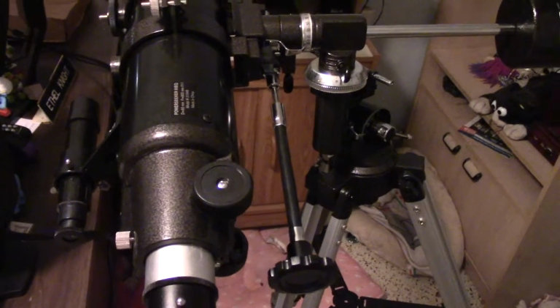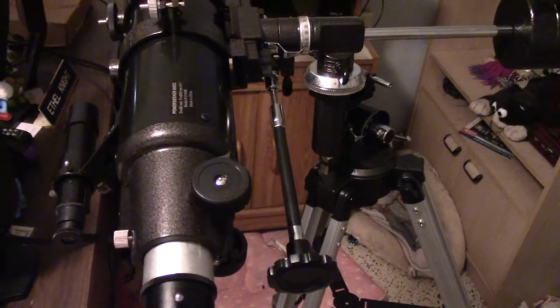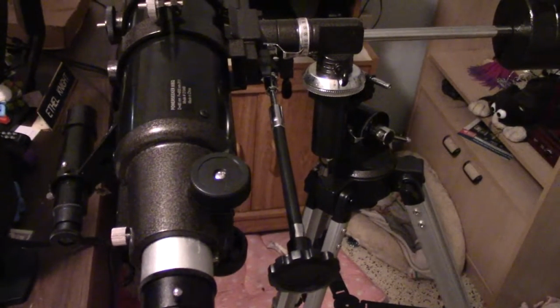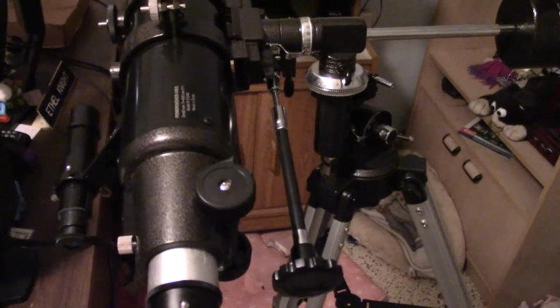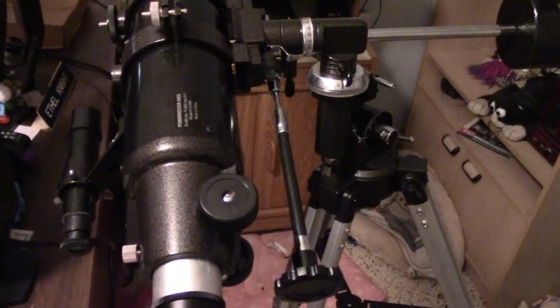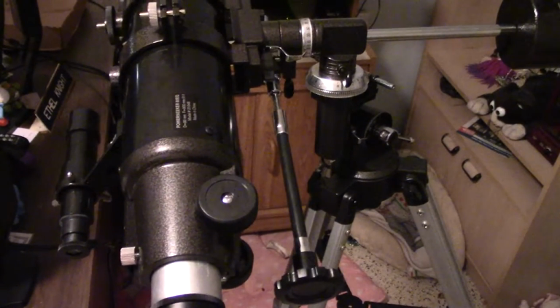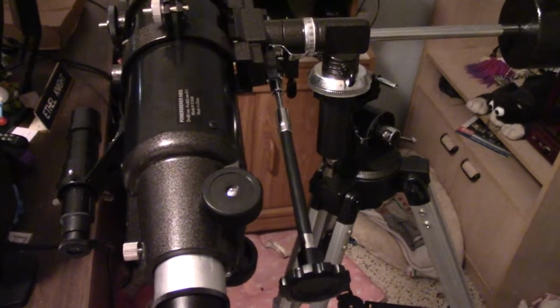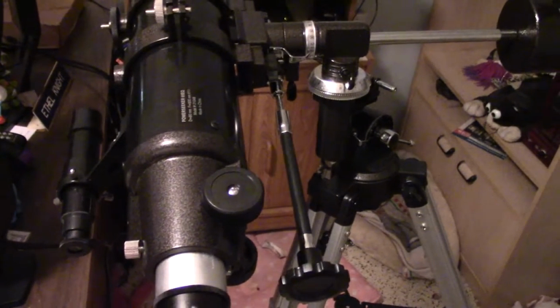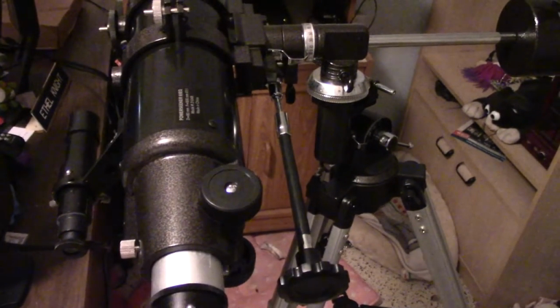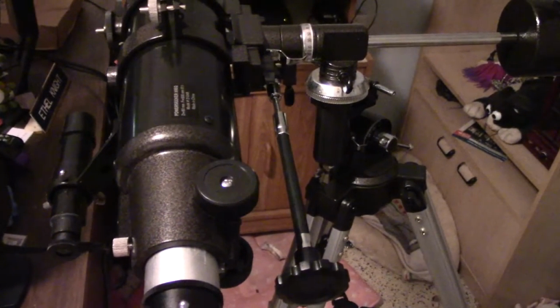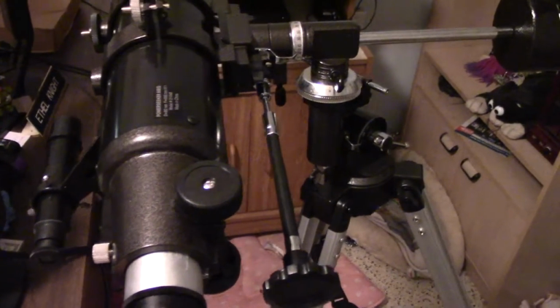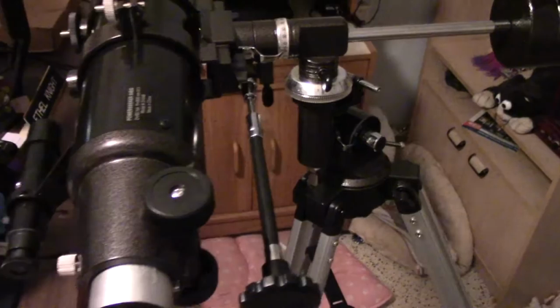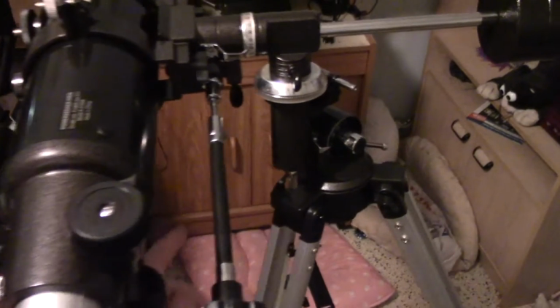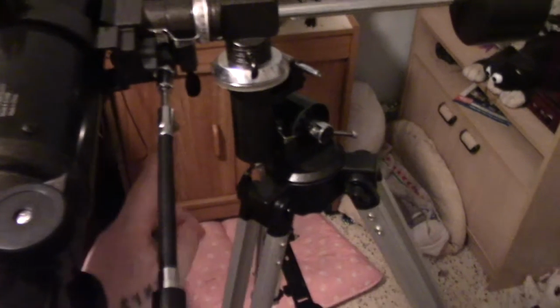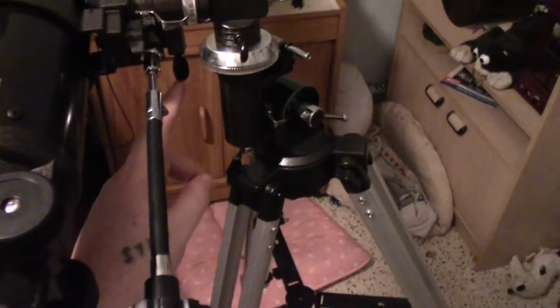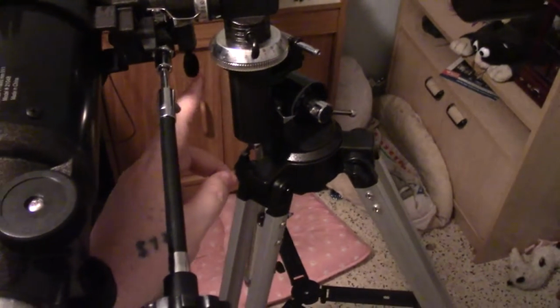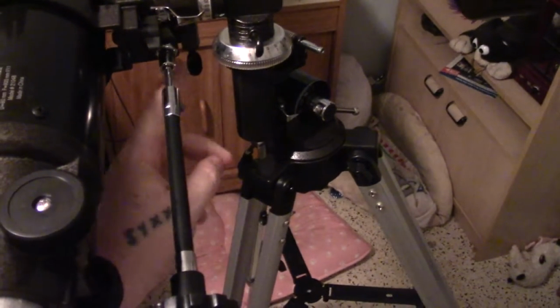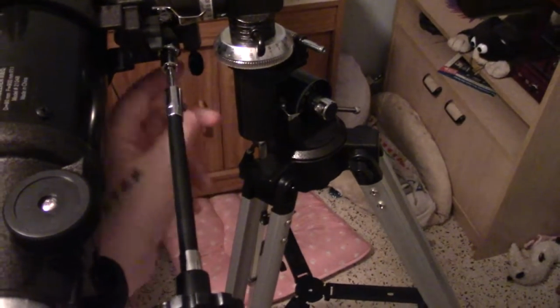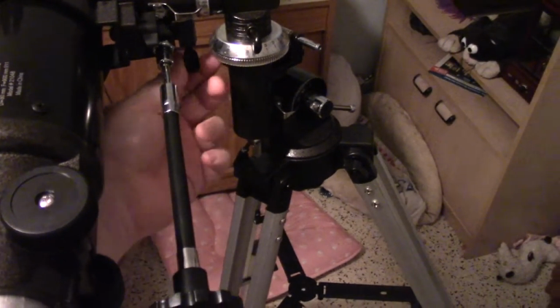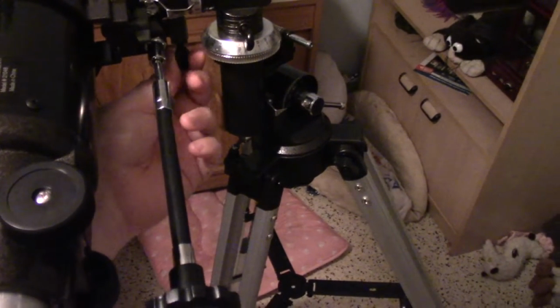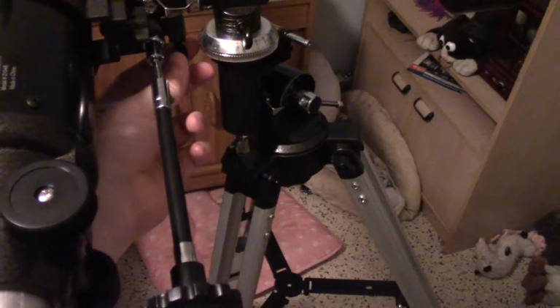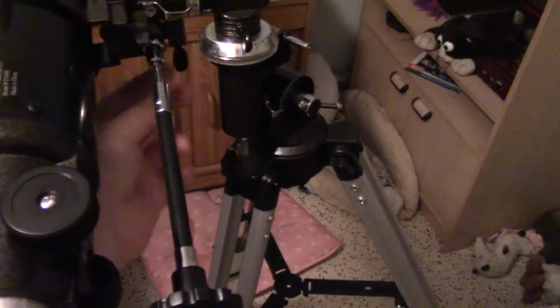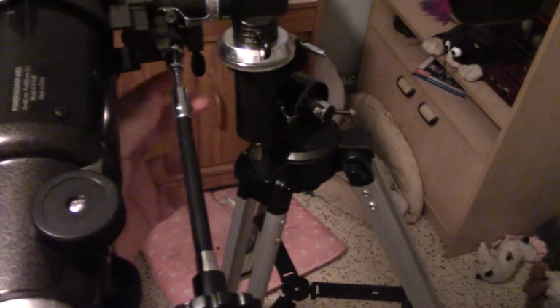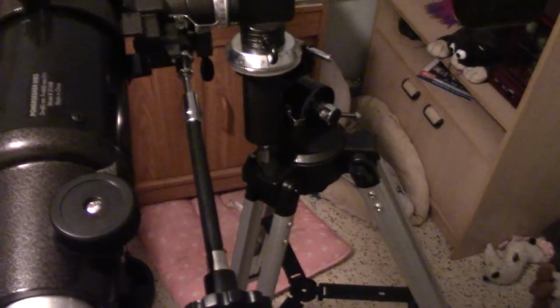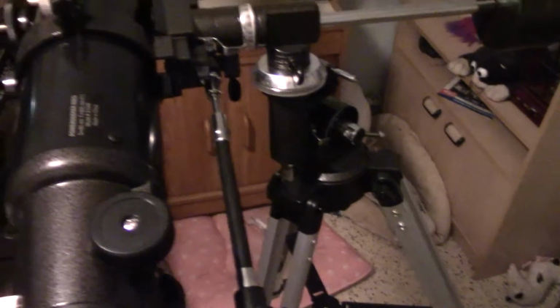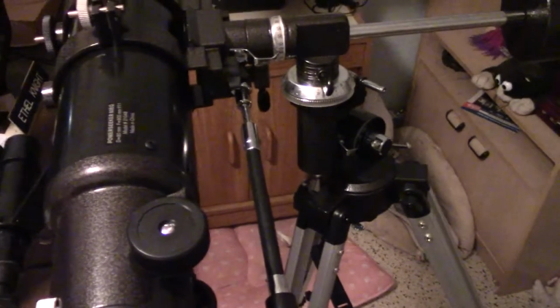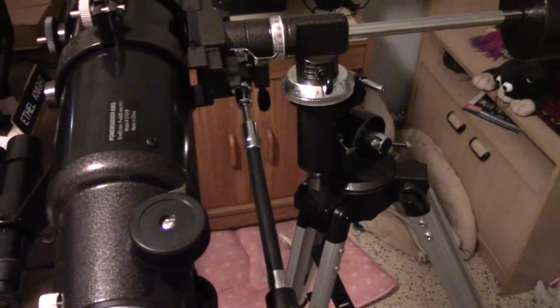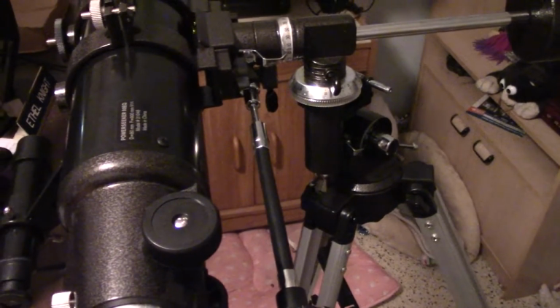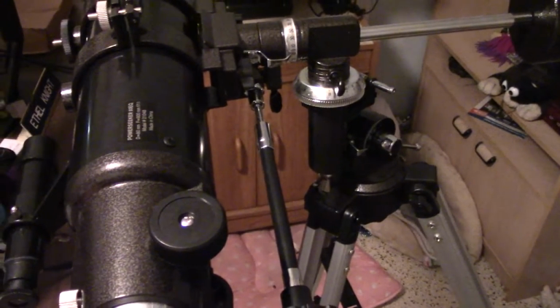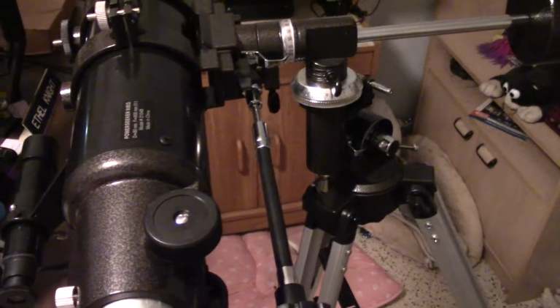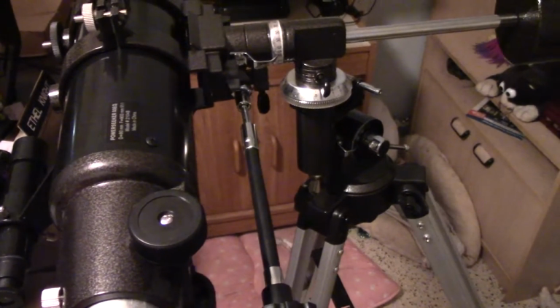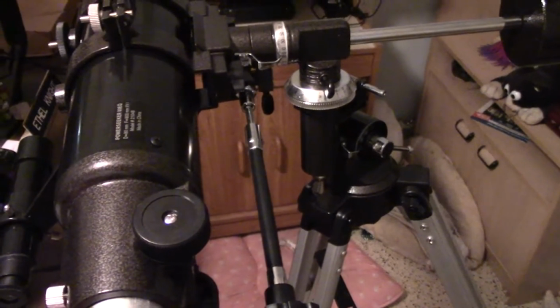Once you've locked onto your object, you can simply tighten that screw — this little wing nut right here — and it'll lock the tube into position so it won't move up and down as much when you tighten it down.